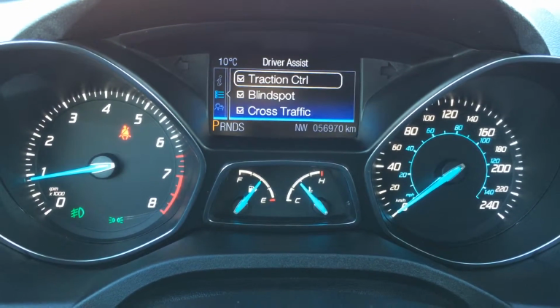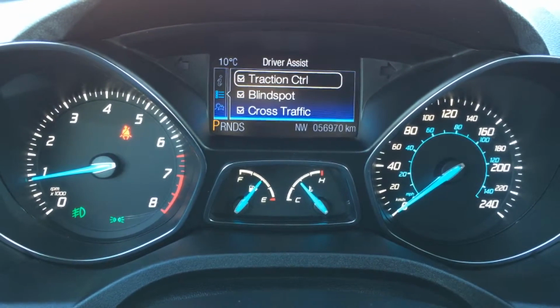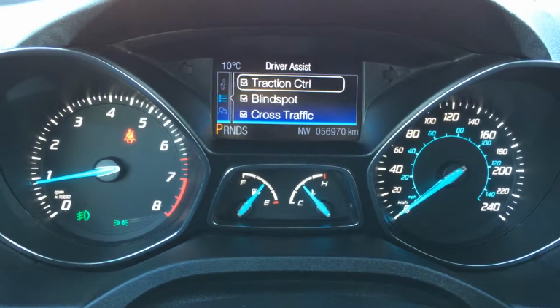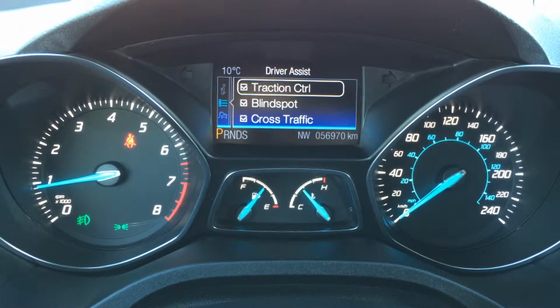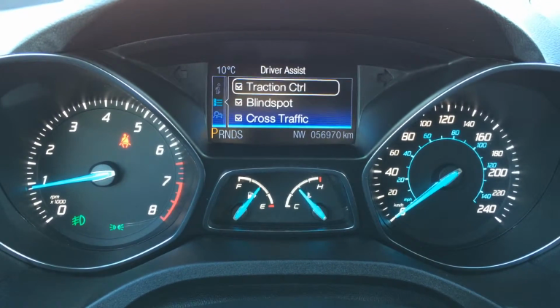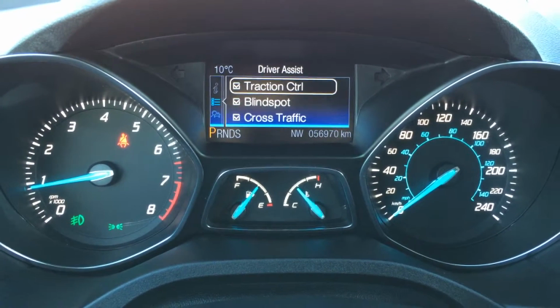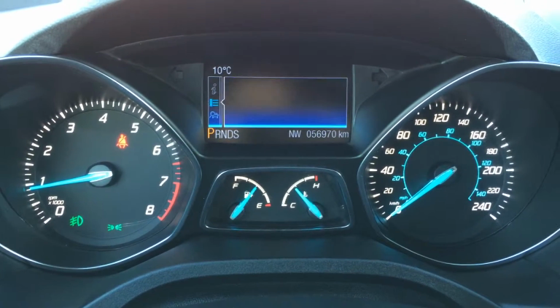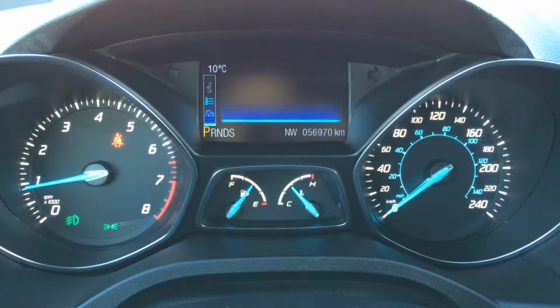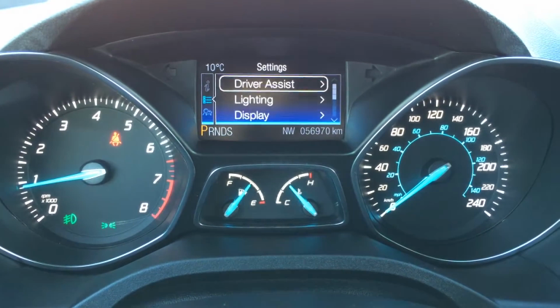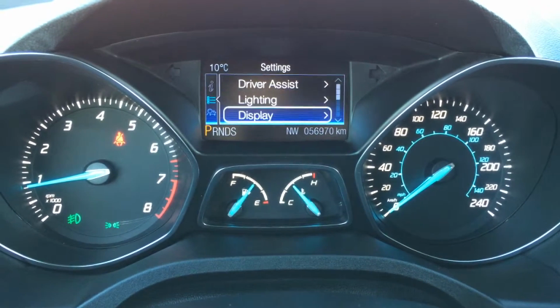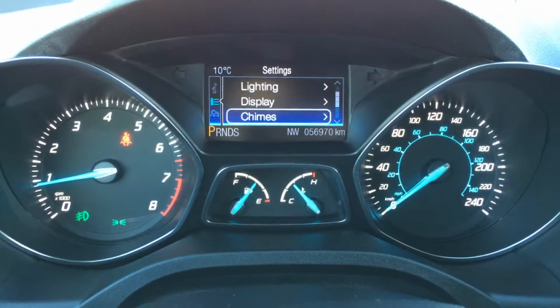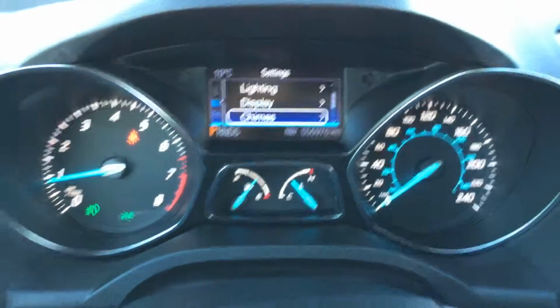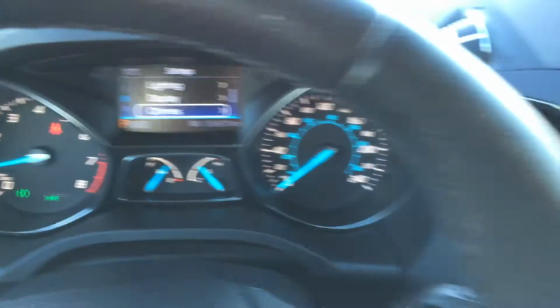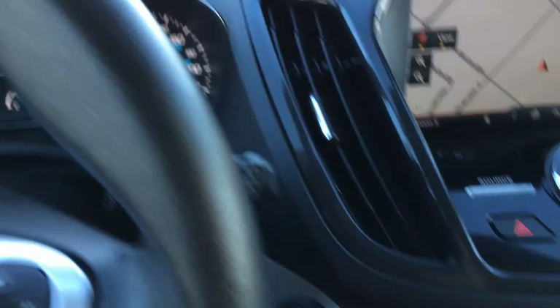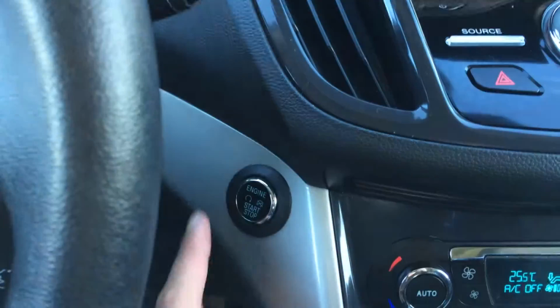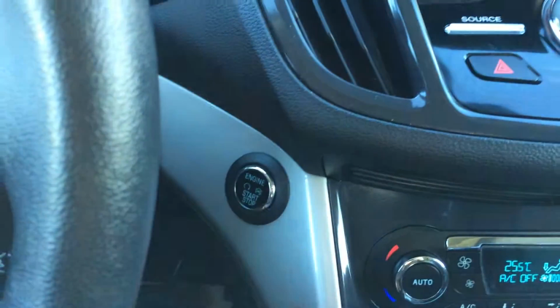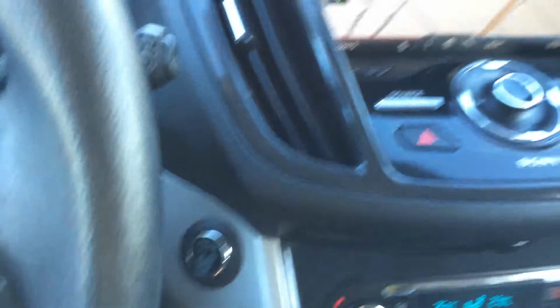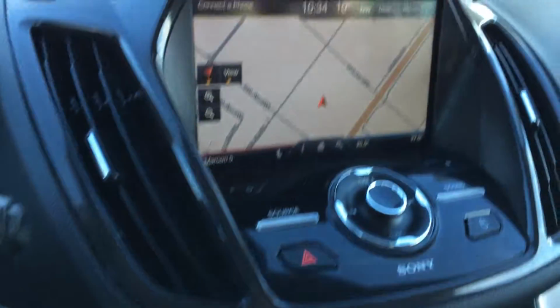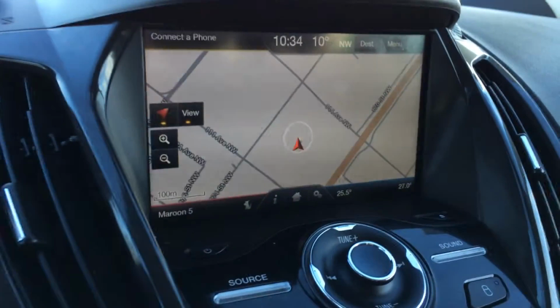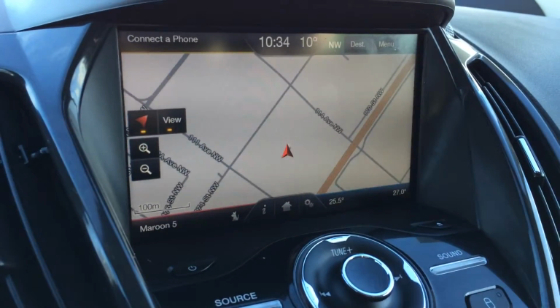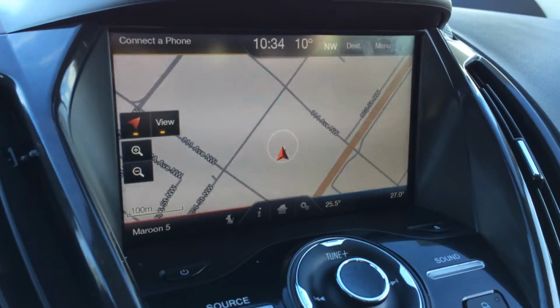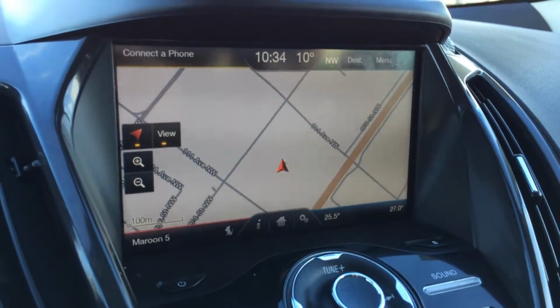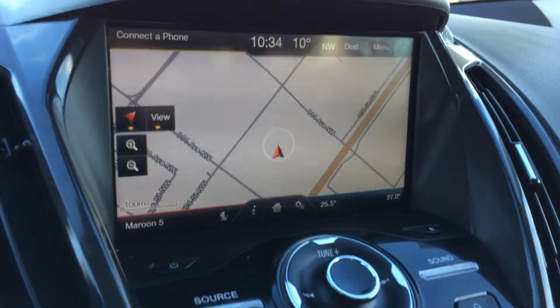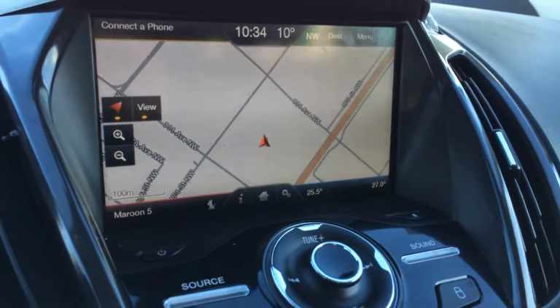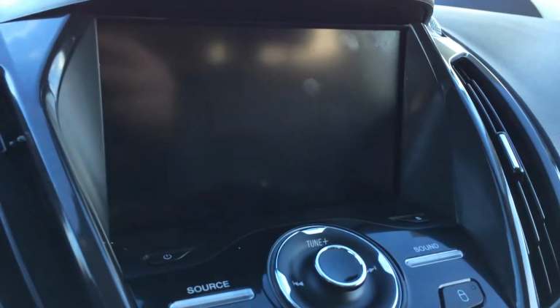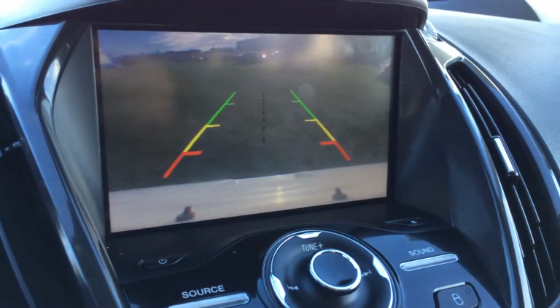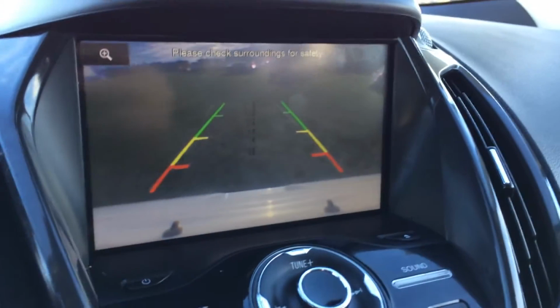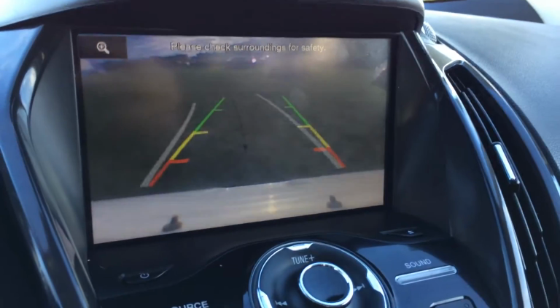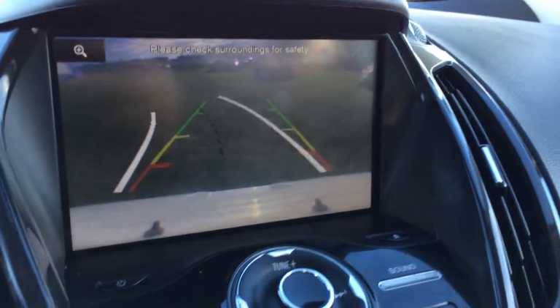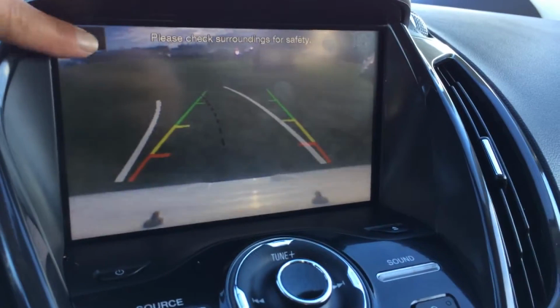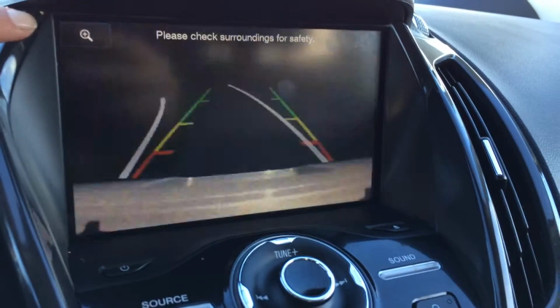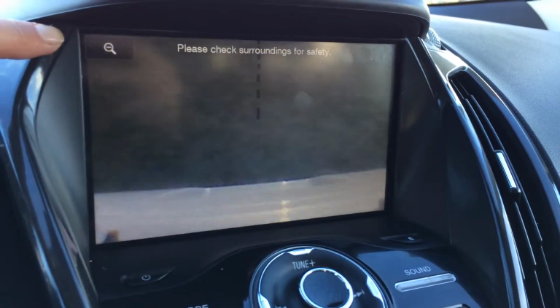You have traction control, blind spot monitoring, and cross traffic alert. You have your engine start and stop button. The display screen houses your navigation system as well as the backup camera. You have grid lines that move with the steering wheel, and you can also zoom in.